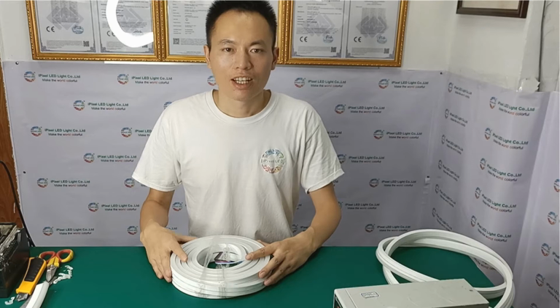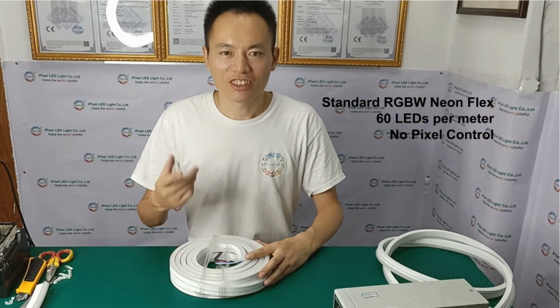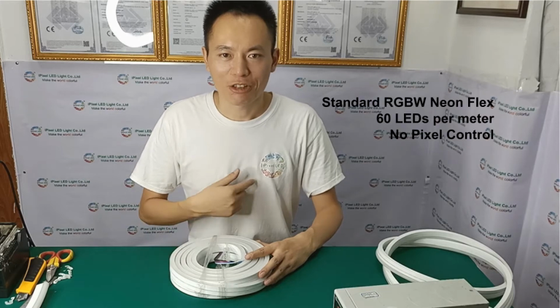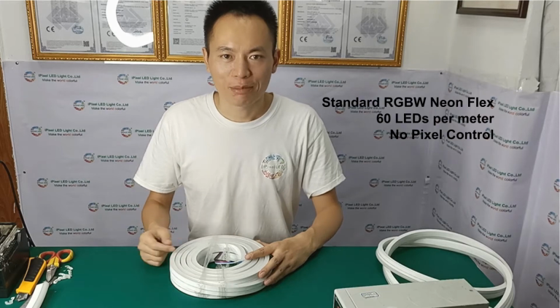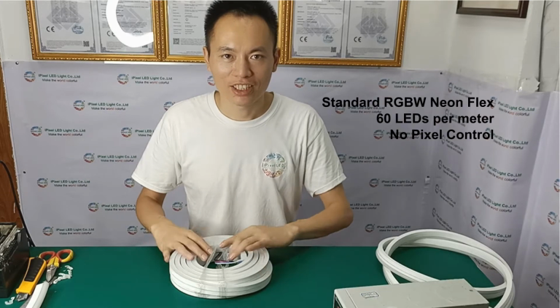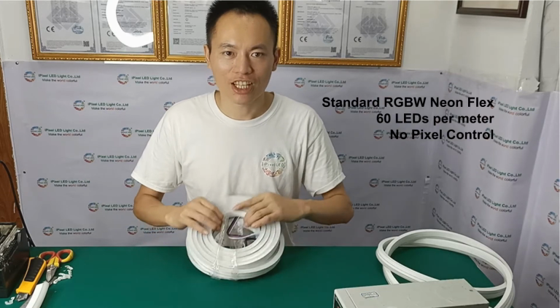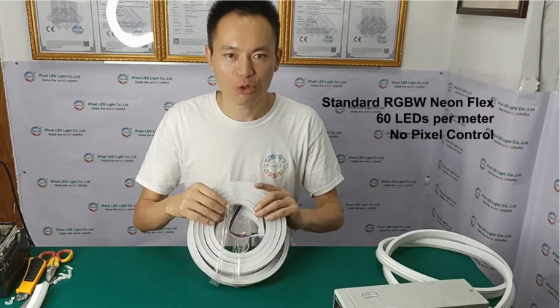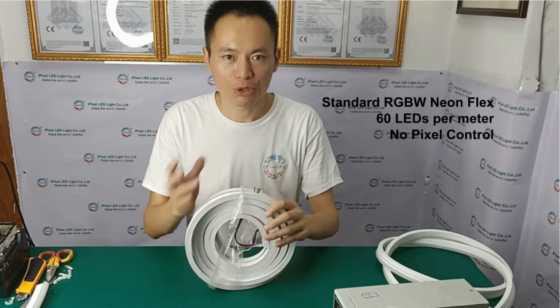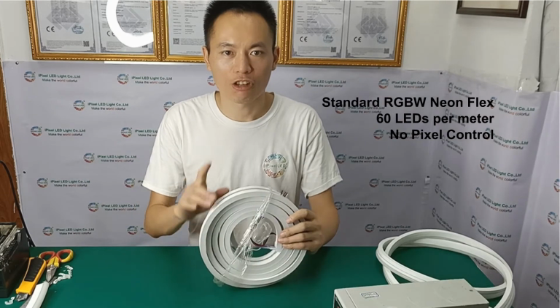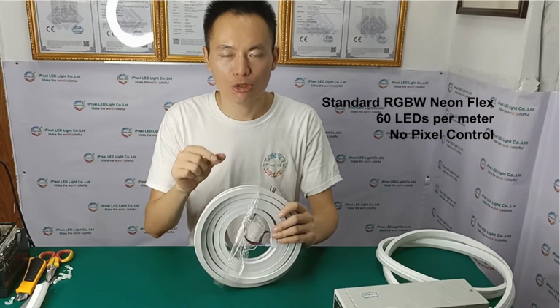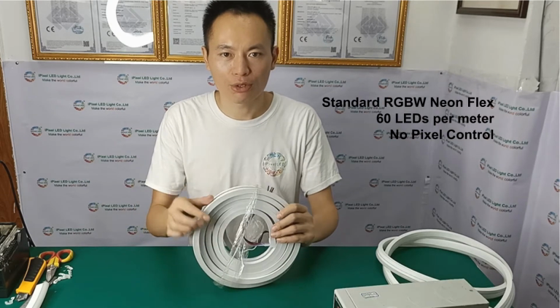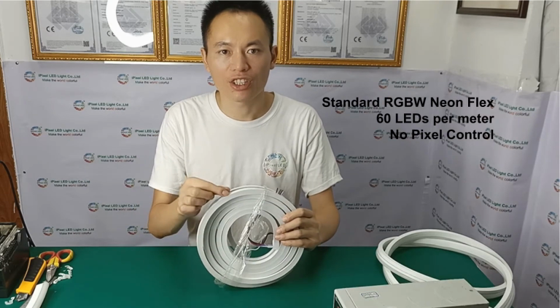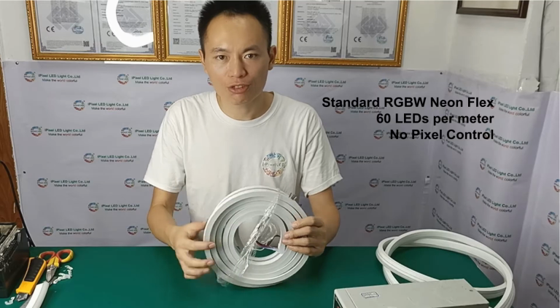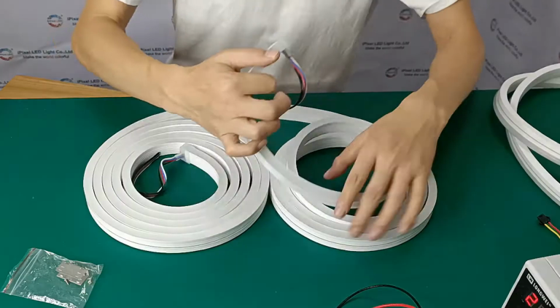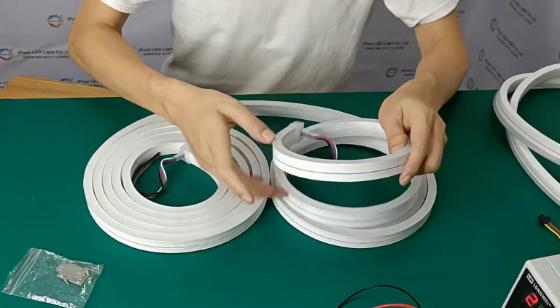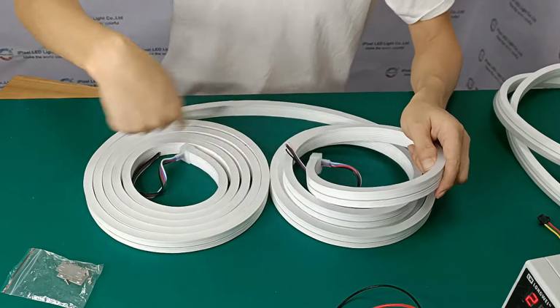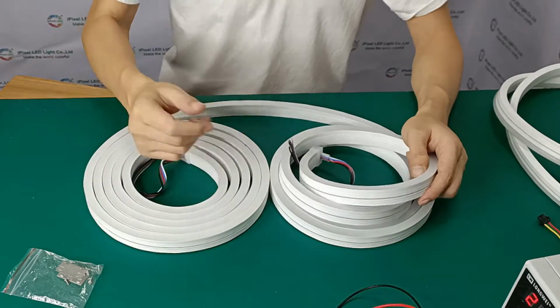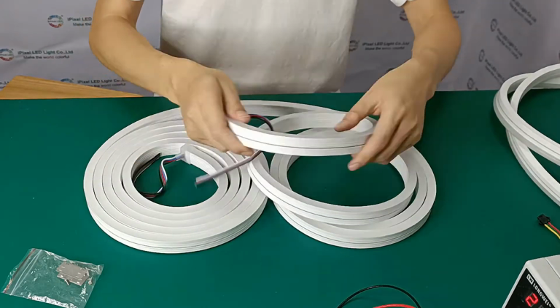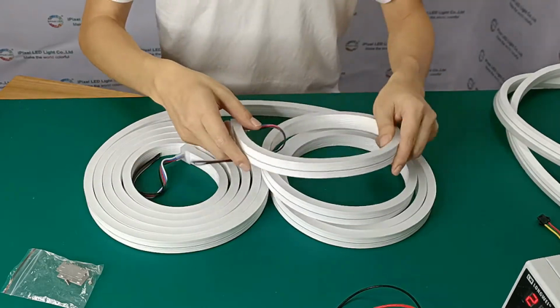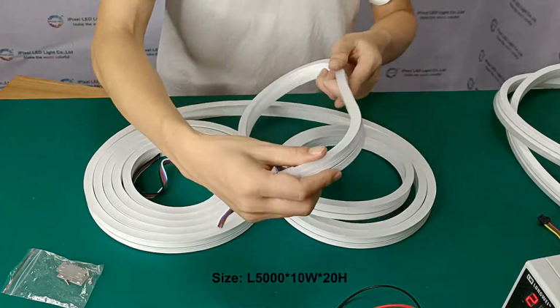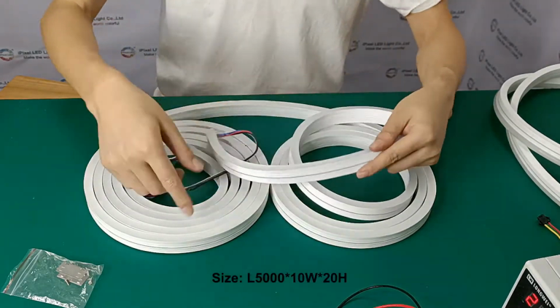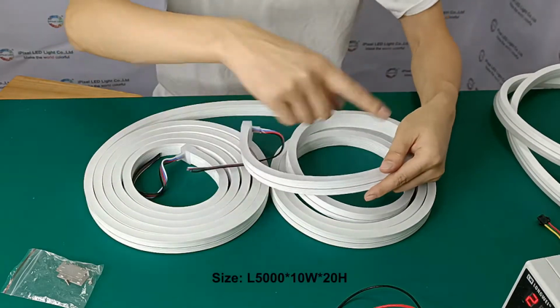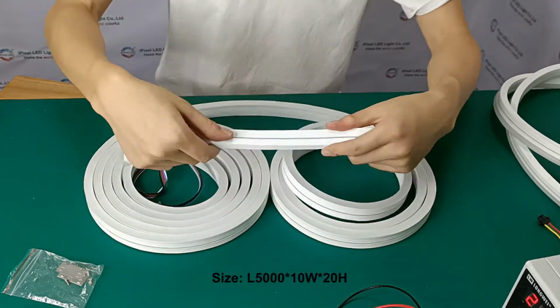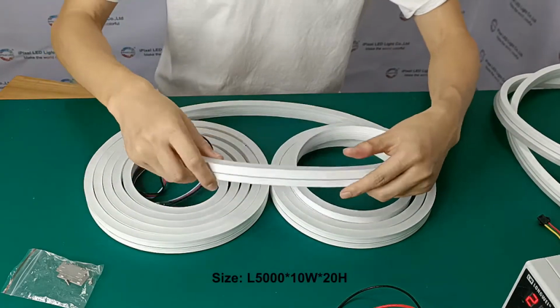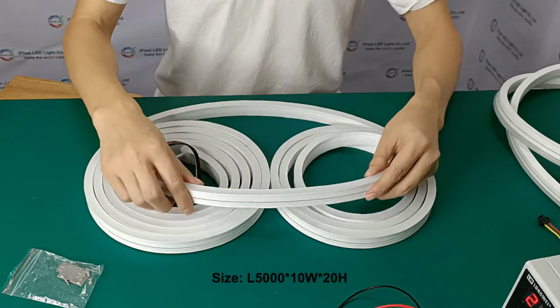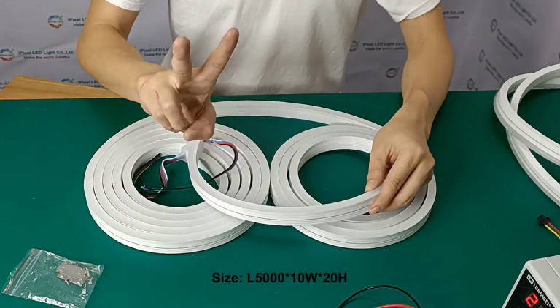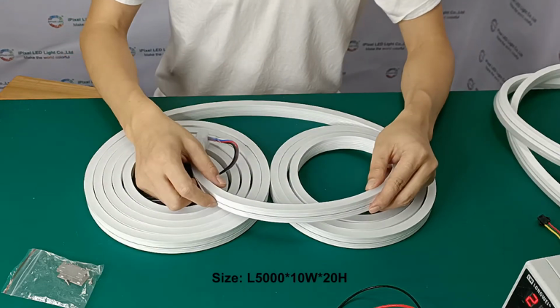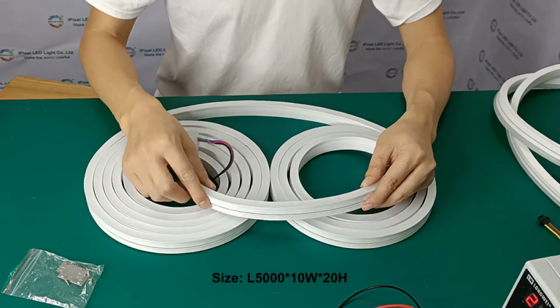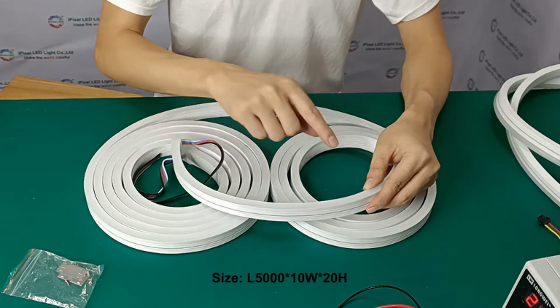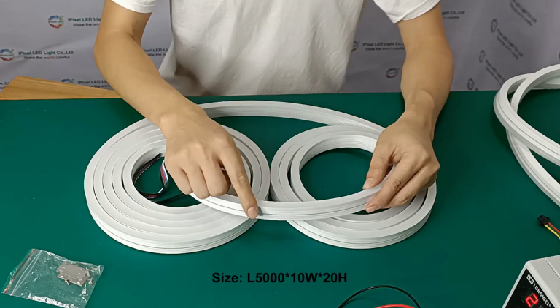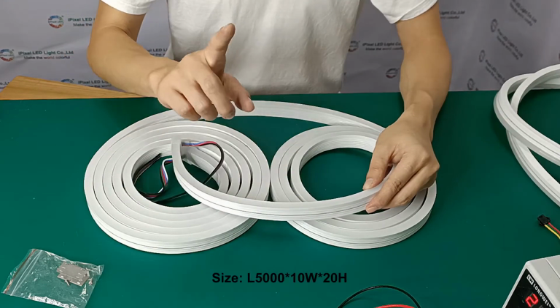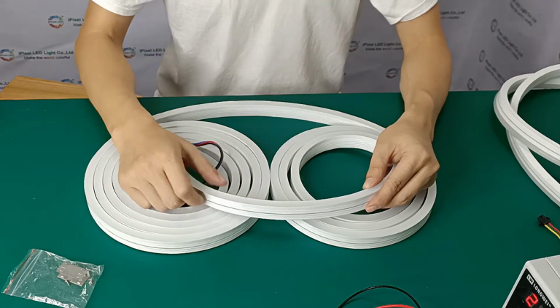Hi, good morning, this is Kevin from UnpixLED. Today I'm going to introduce you our RGBW neon flex. It's 5 meters in the reel, it's 60 LED per meter, and we have two different wattages: DC 12 and DC 24.